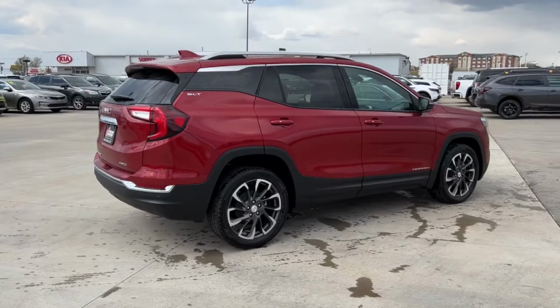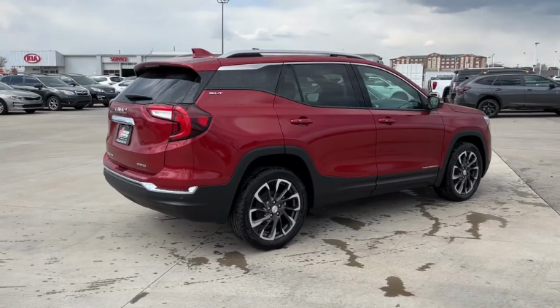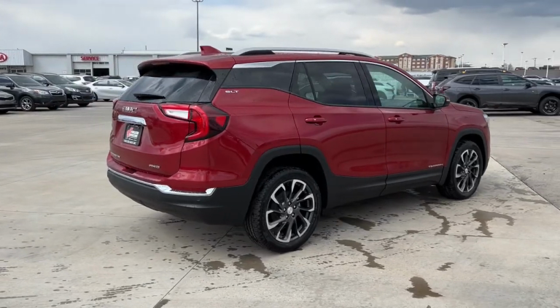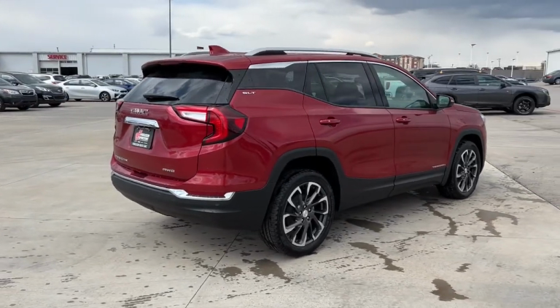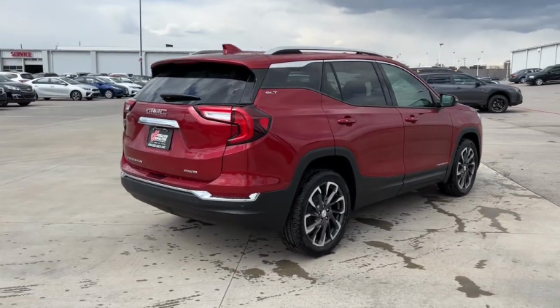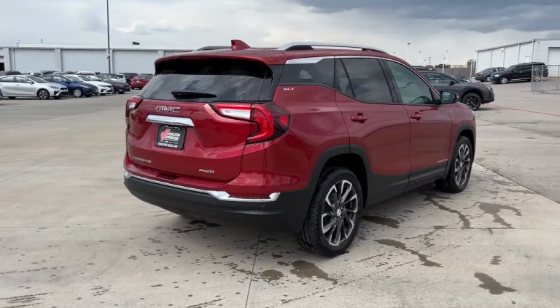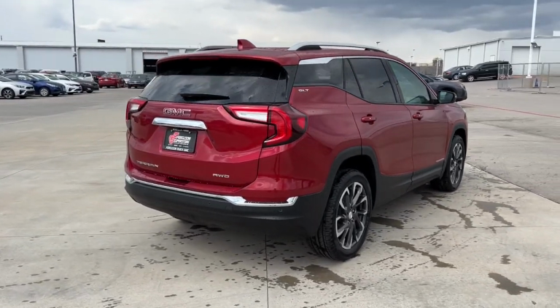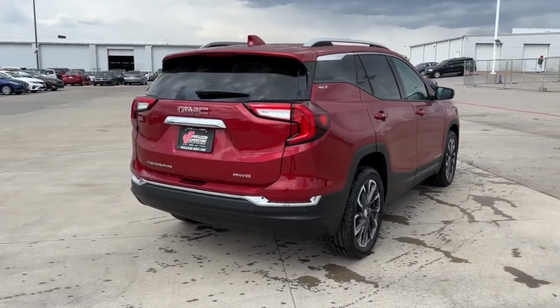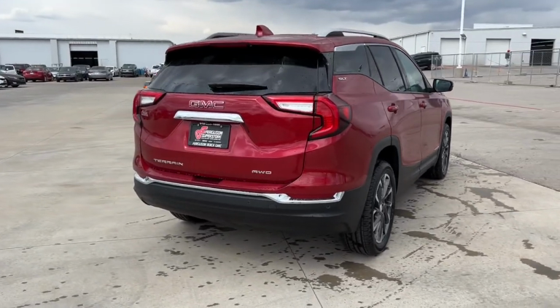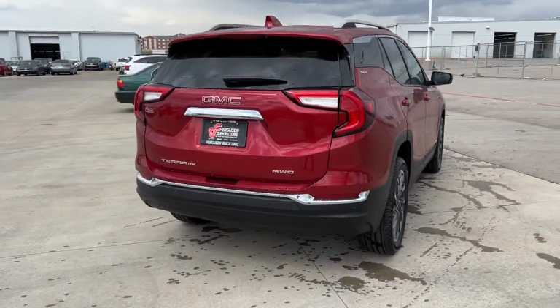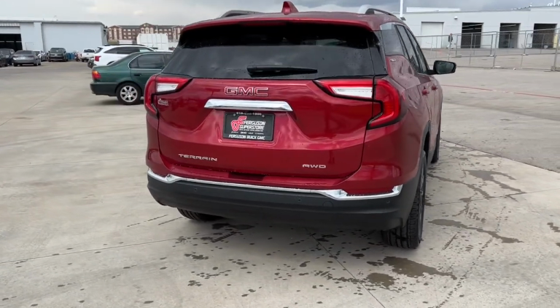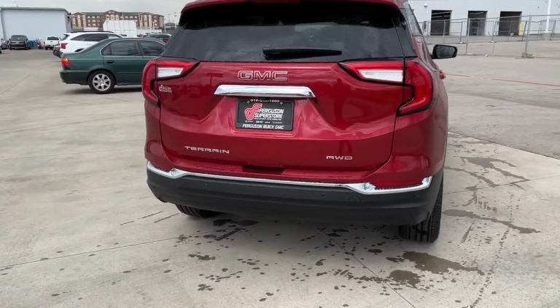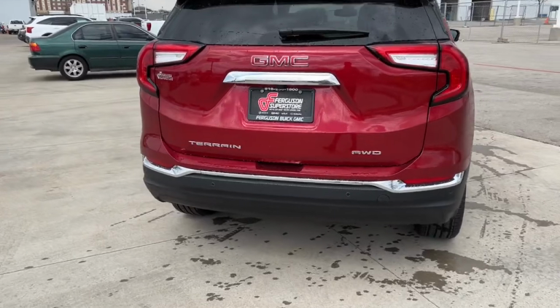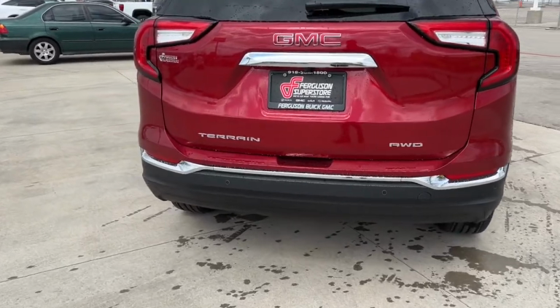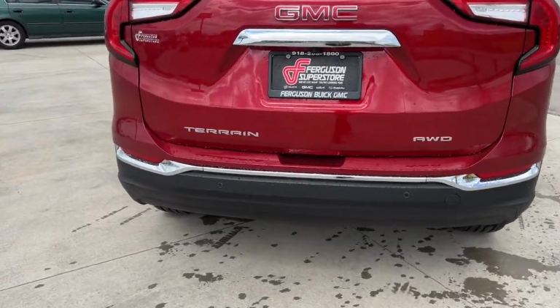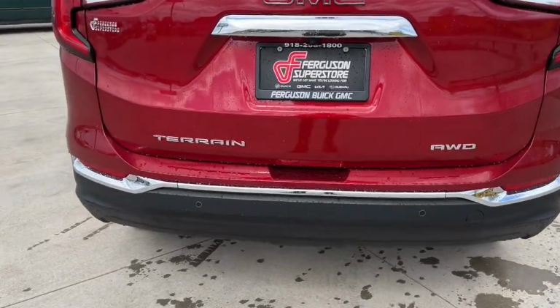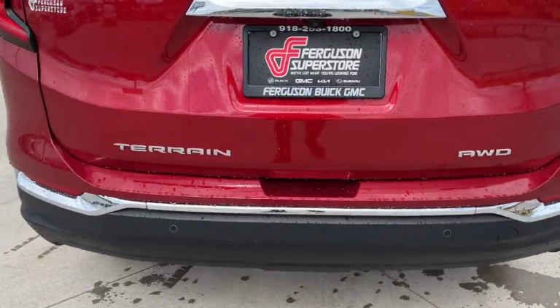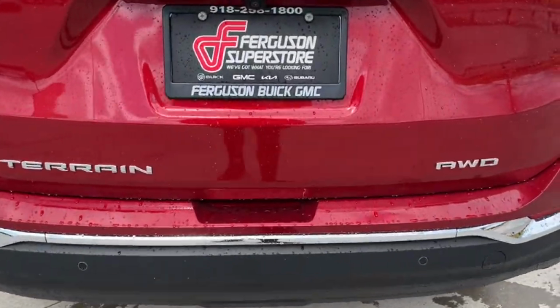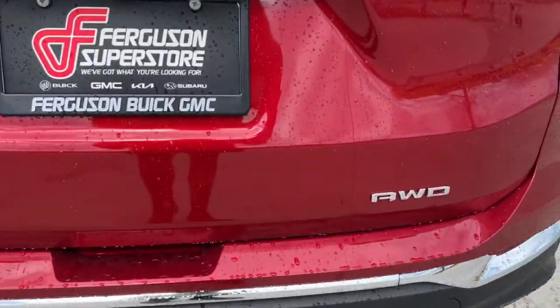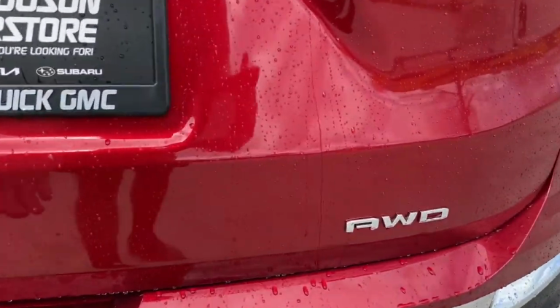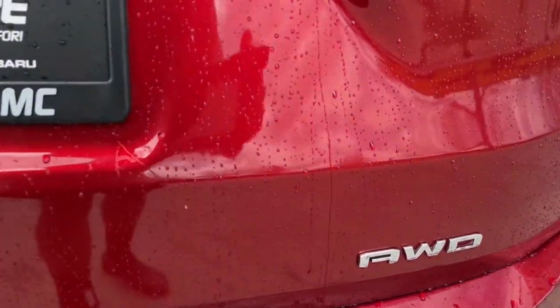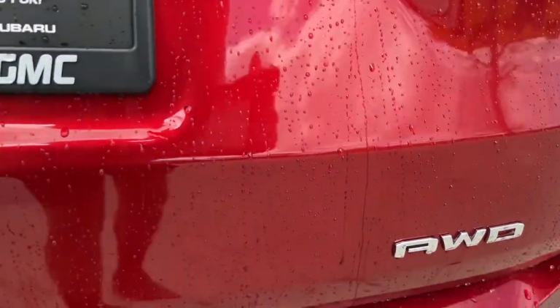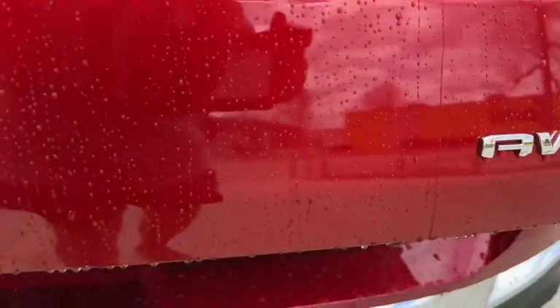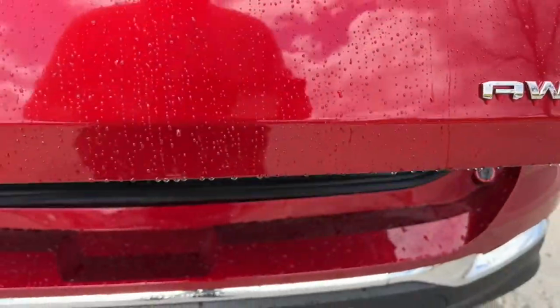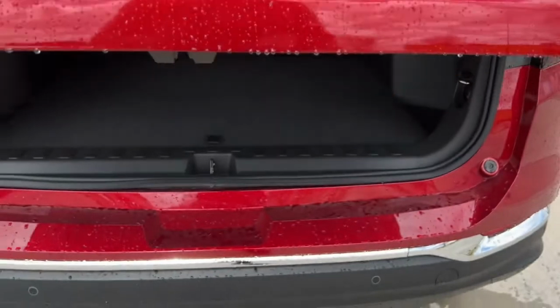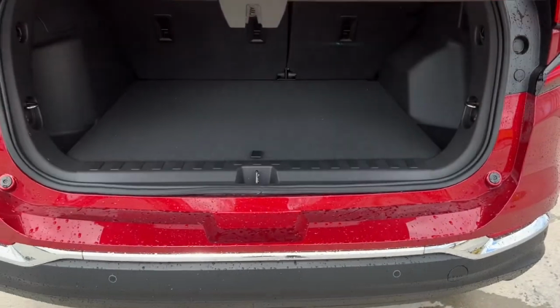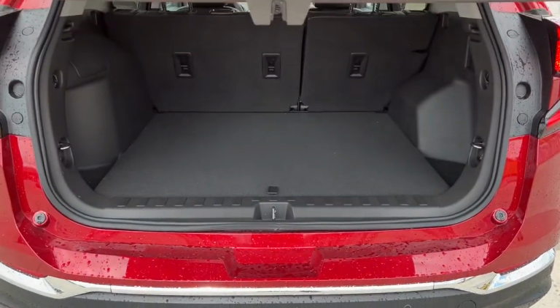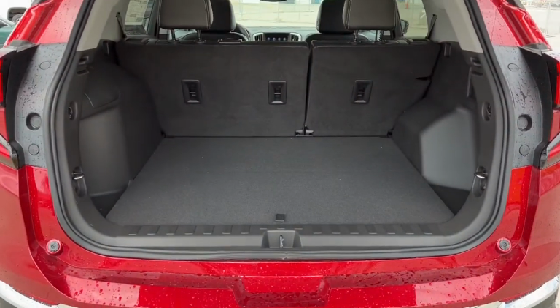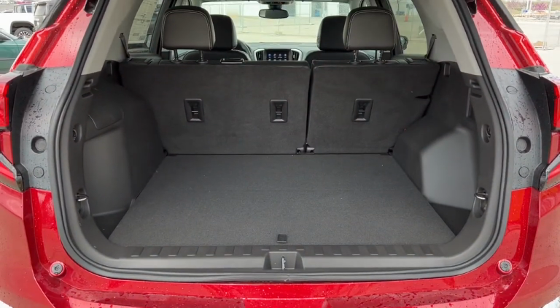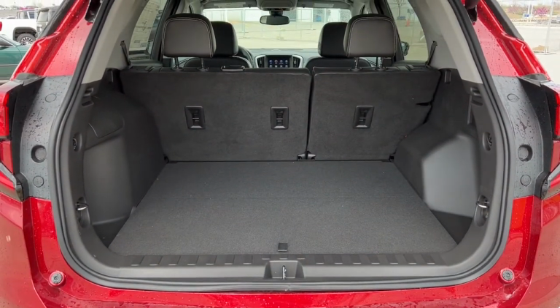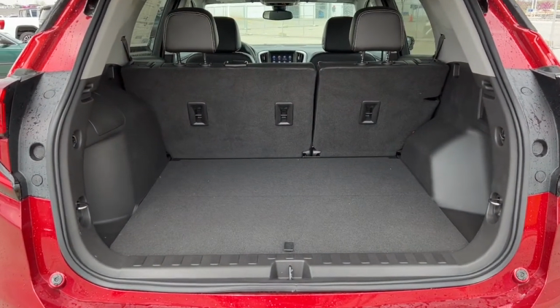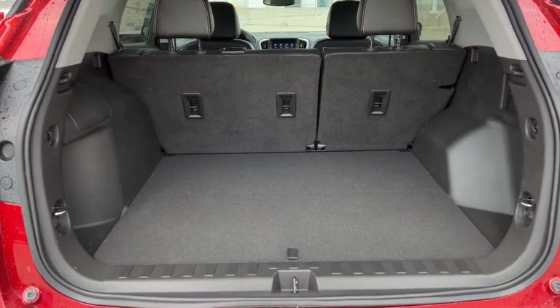All-wheel drive, keyless entry, hands-free lift gate, satellite radio, power lift gate, lane-keeping assist, keyless start, backup camera, remote engine start, power passenger seat.